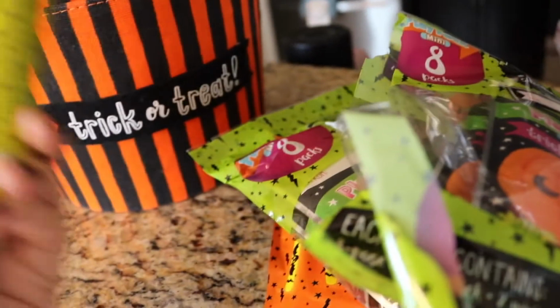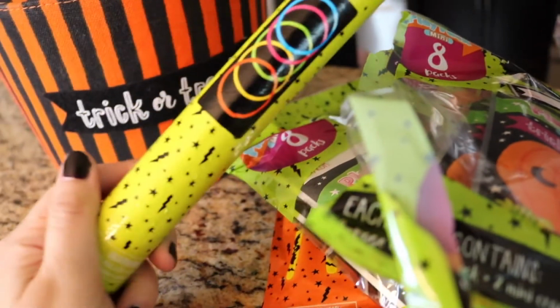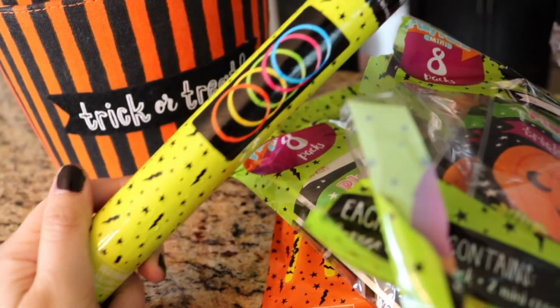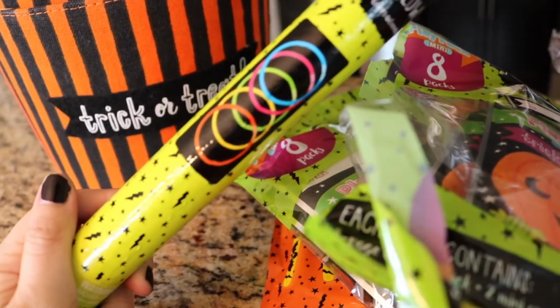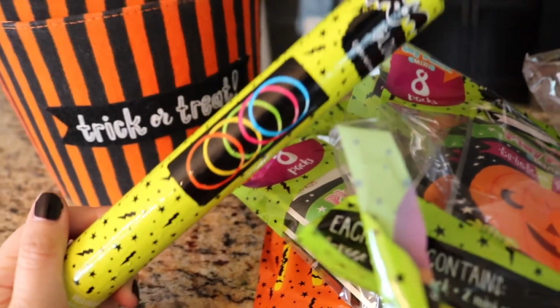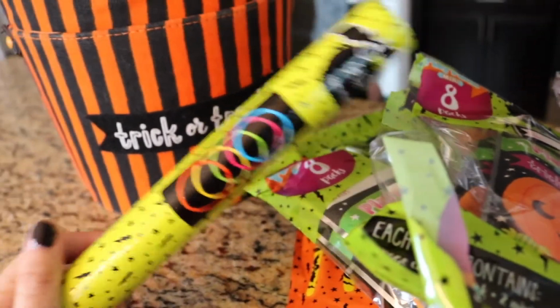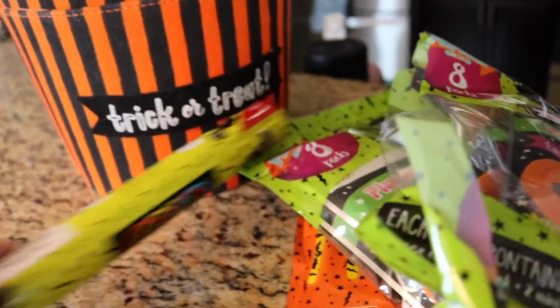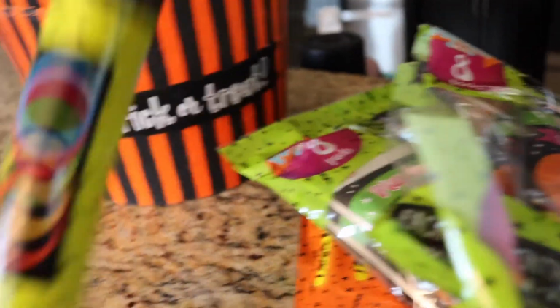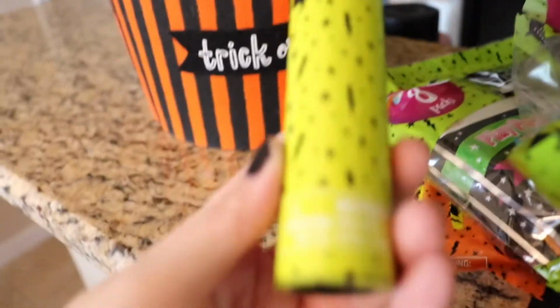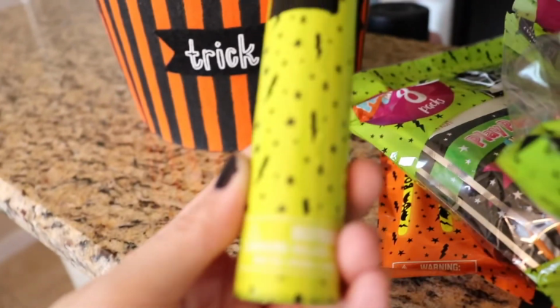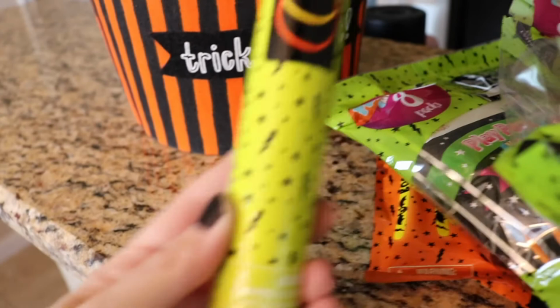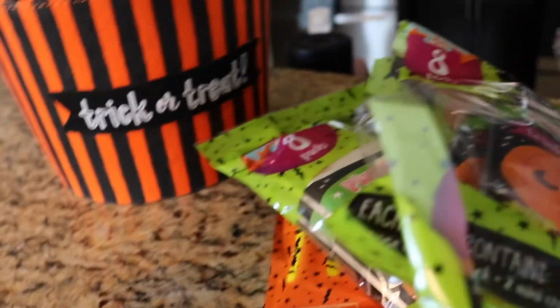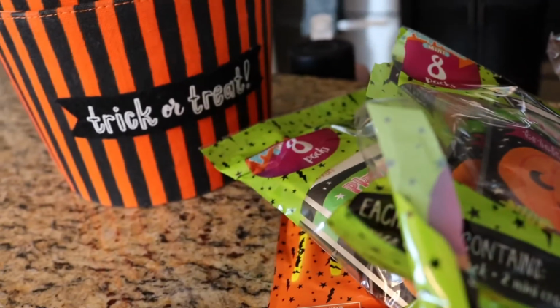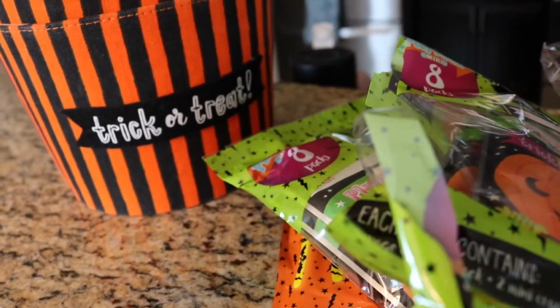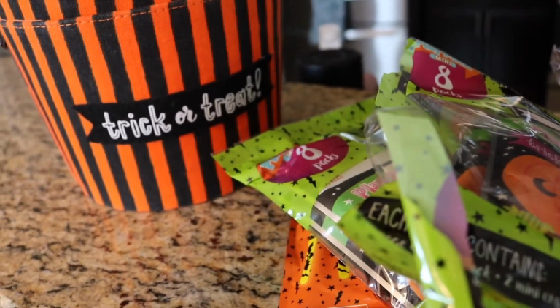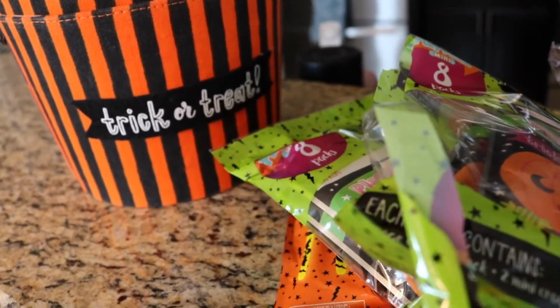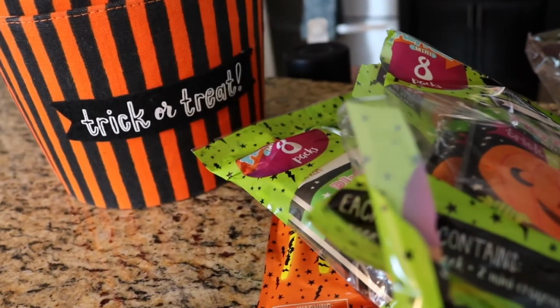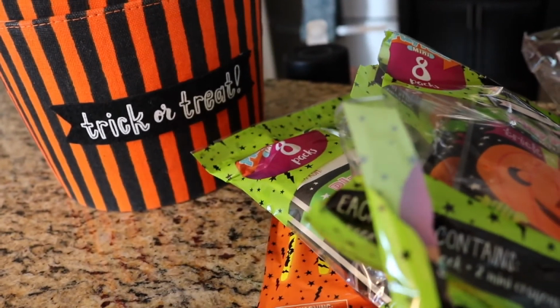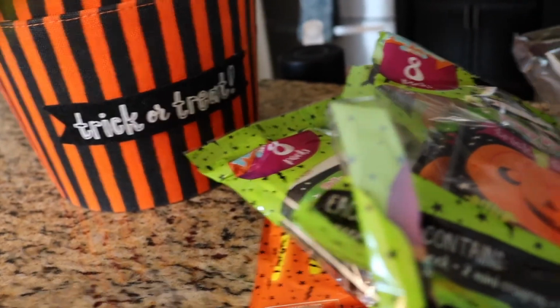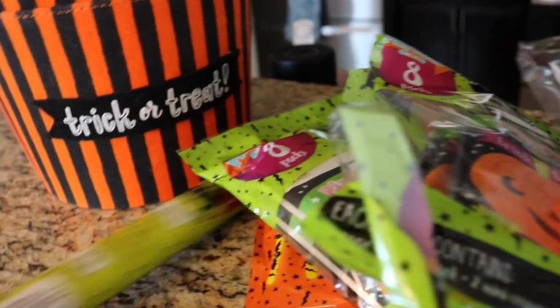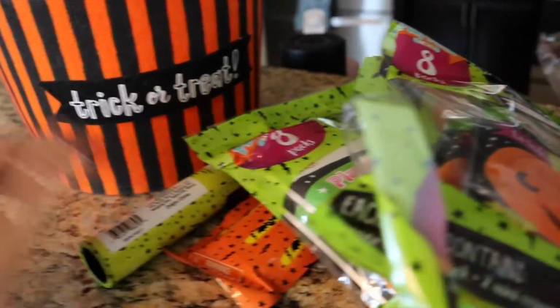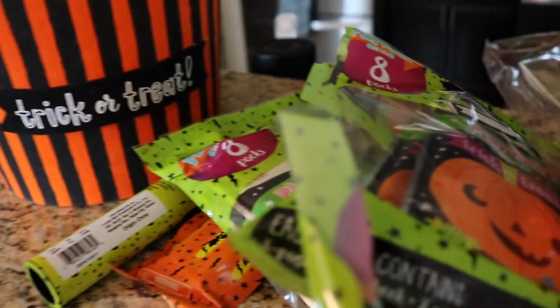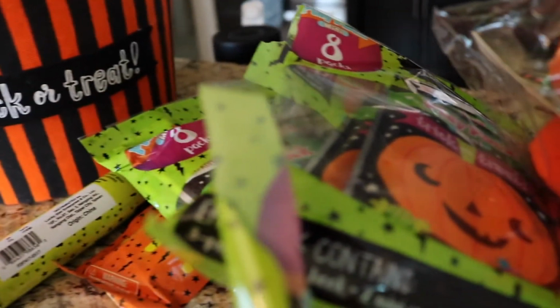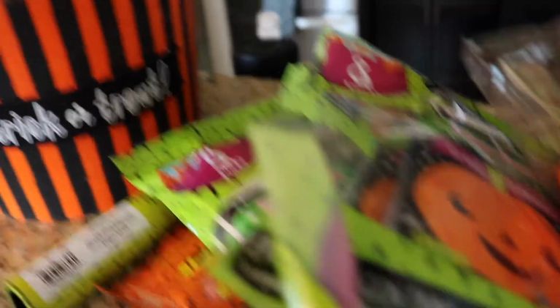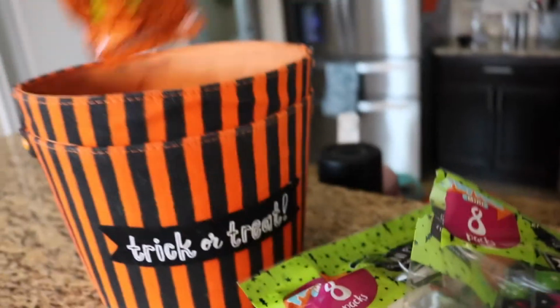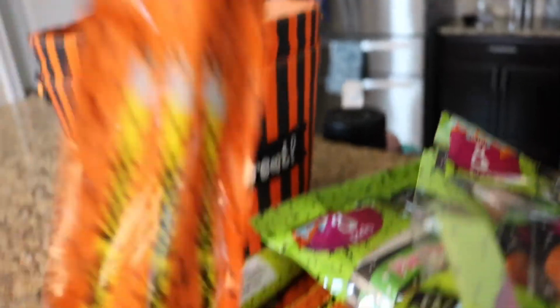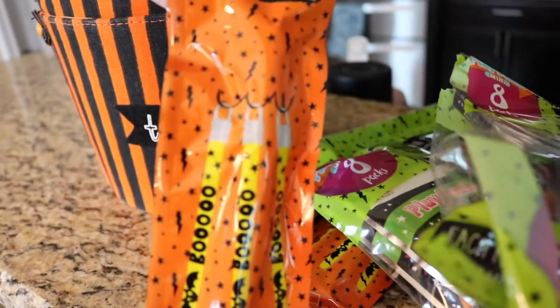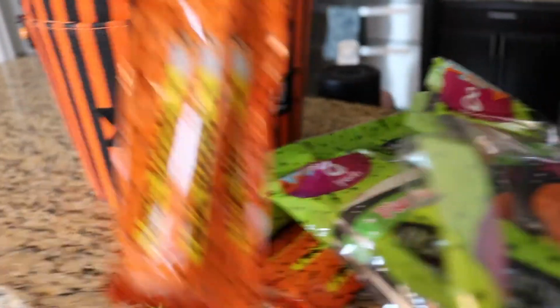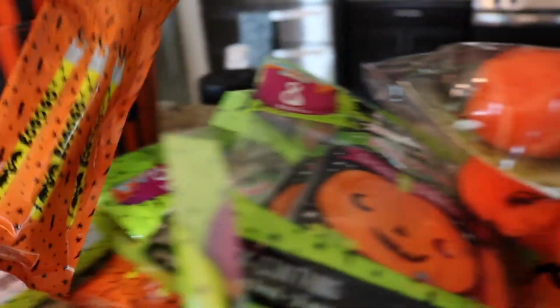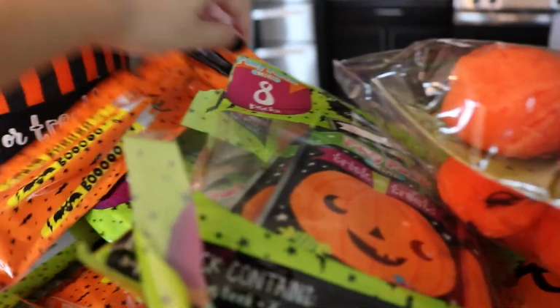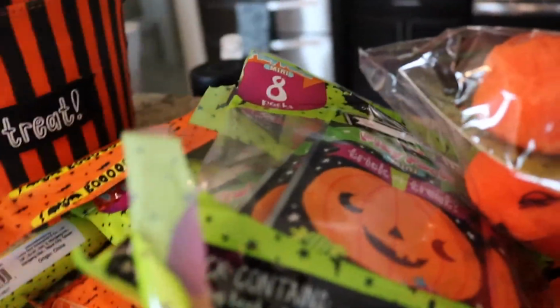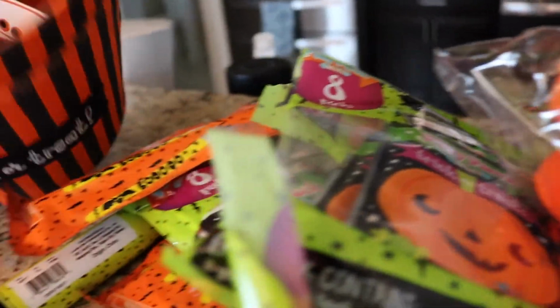I got more mini play packs because there's never enough at our house — they're perfect for diaper bags. I got these little glow-in-the-dark bracelets for a dollar; I think you get like 10 or 15 for a dollar. And then some more little glow sticks.